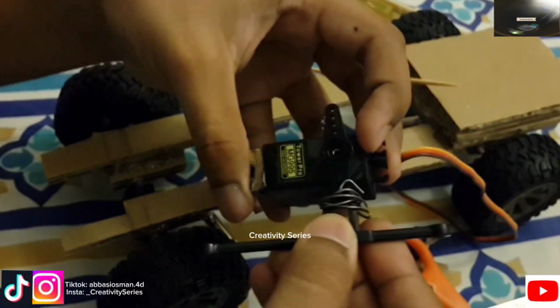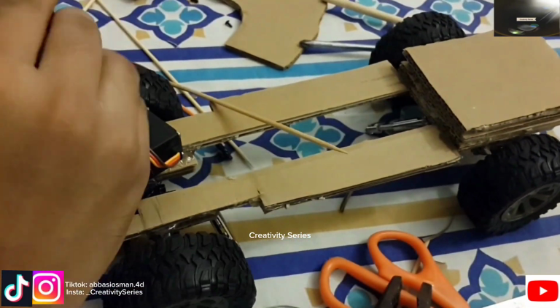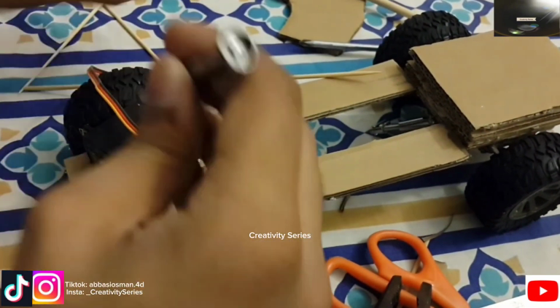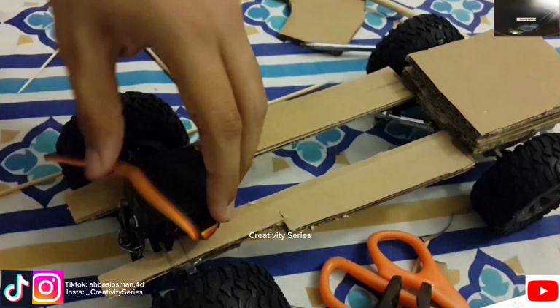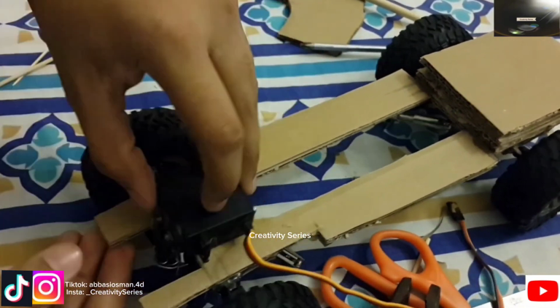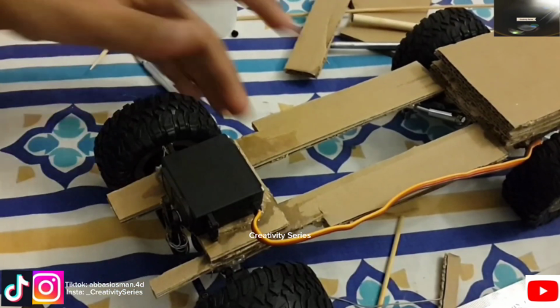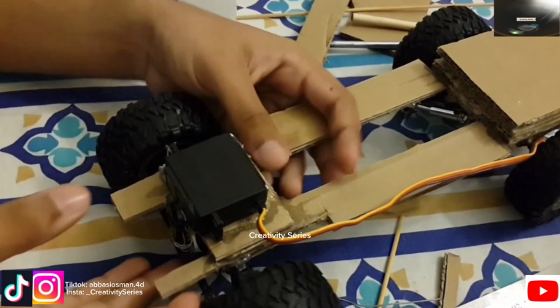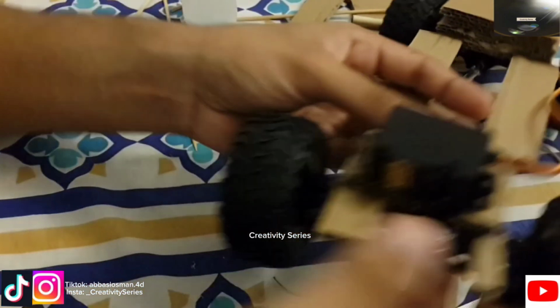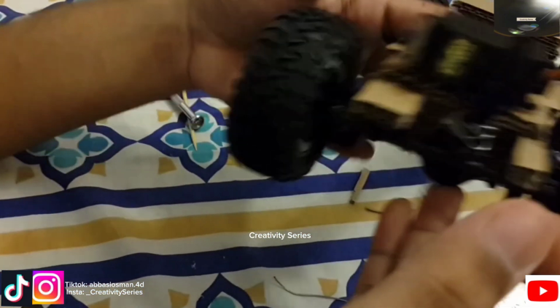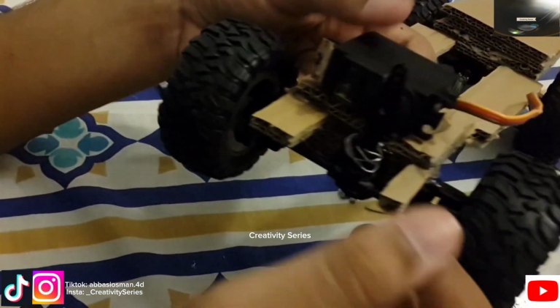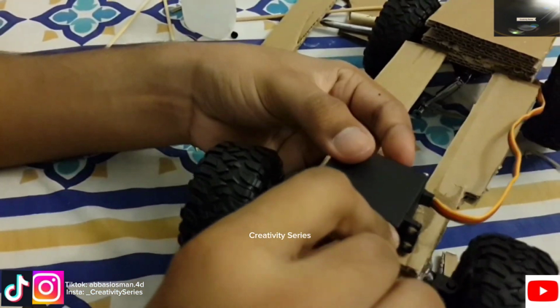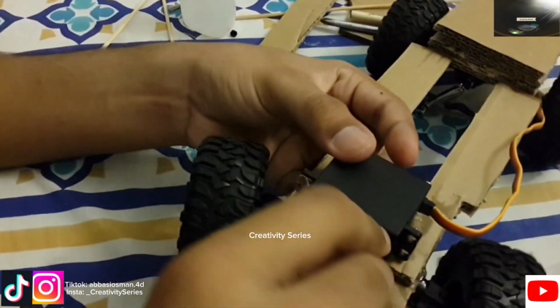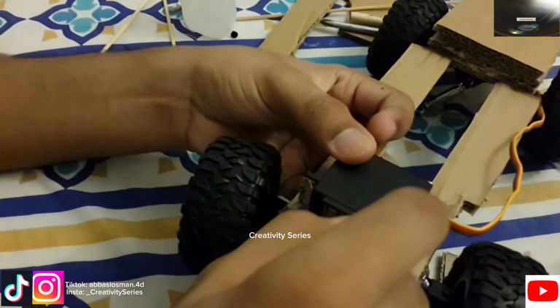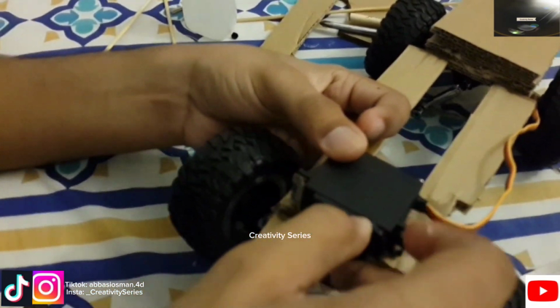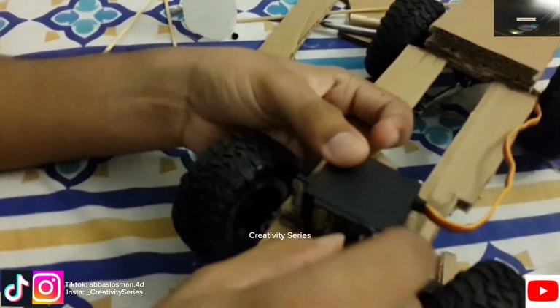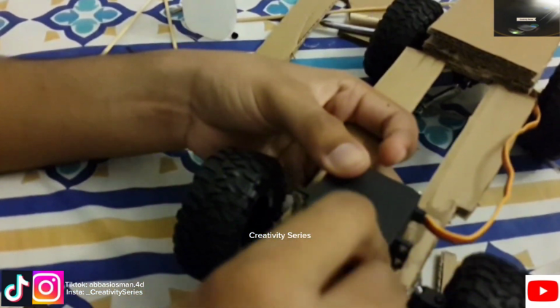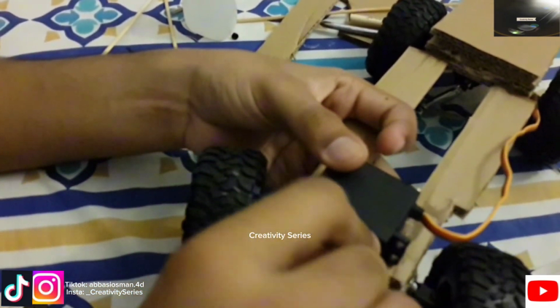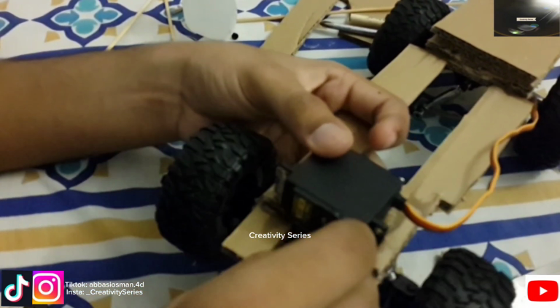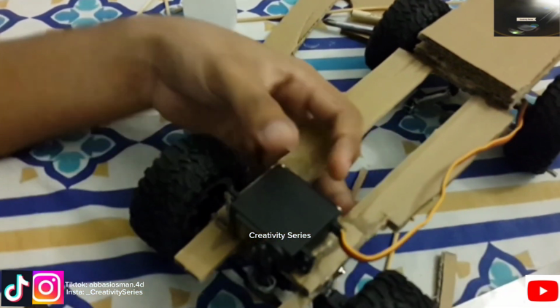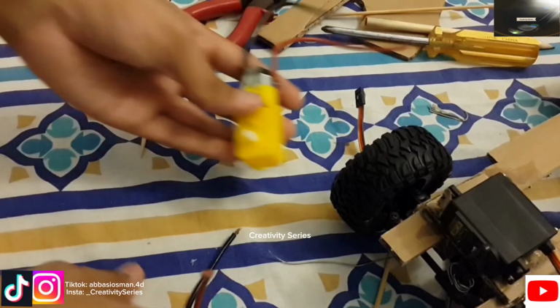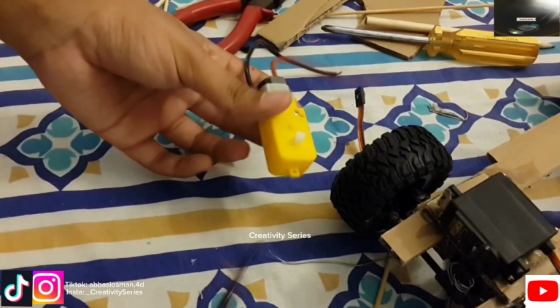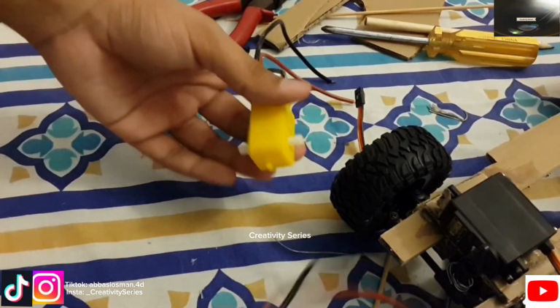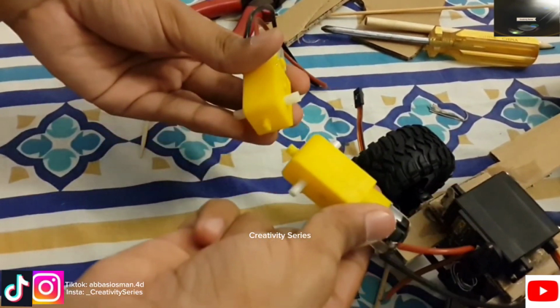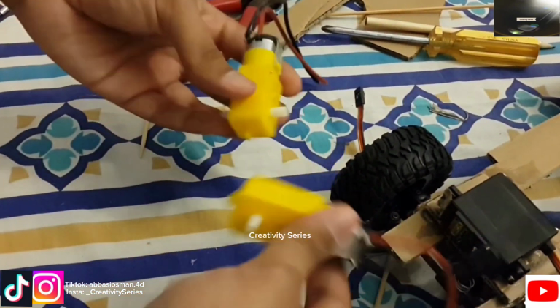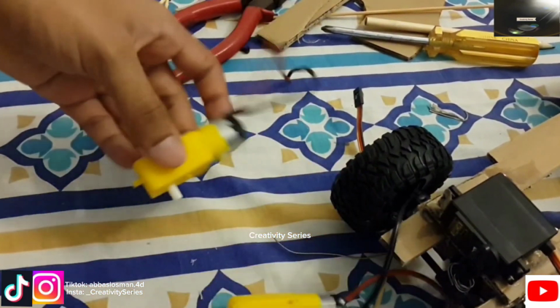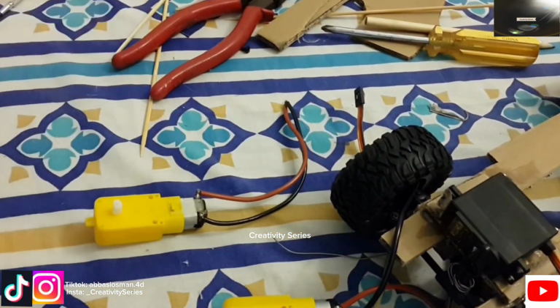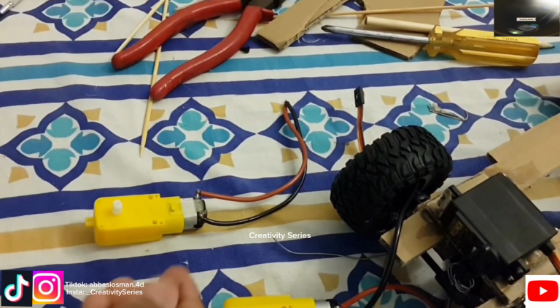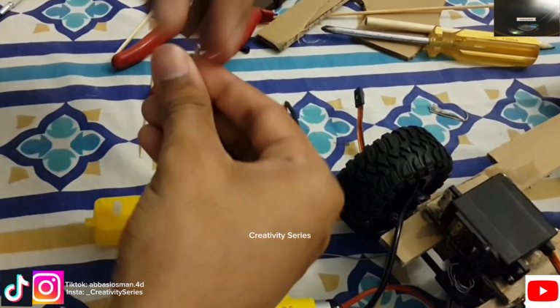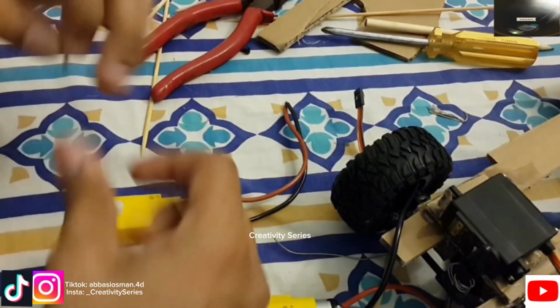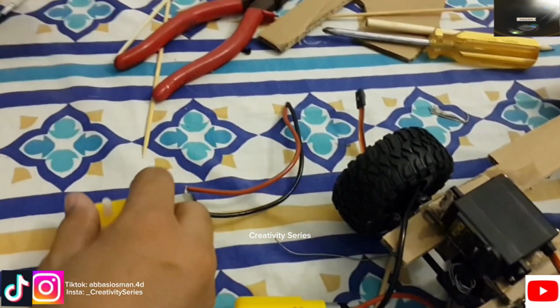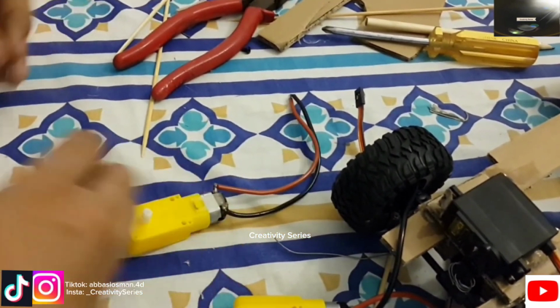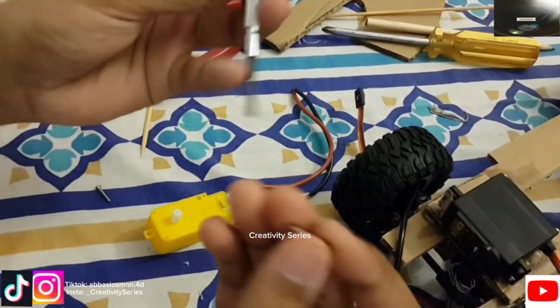Then I glued the servo to the chassis as well. So this is how it looks. For drive, I'm using two TT geared motors. I later in part 2 of this video made a lot of modifications, one of them being changing the motors as well.